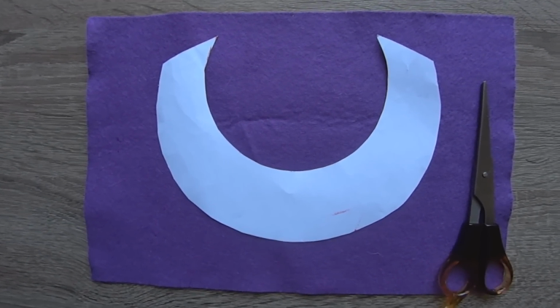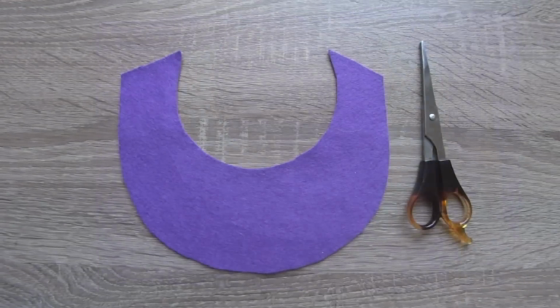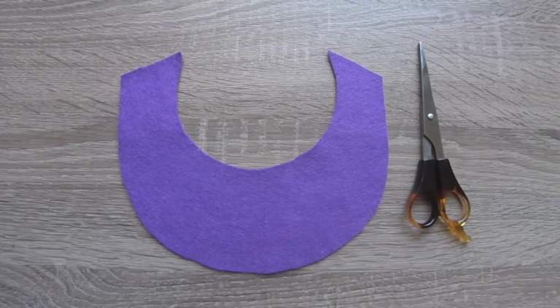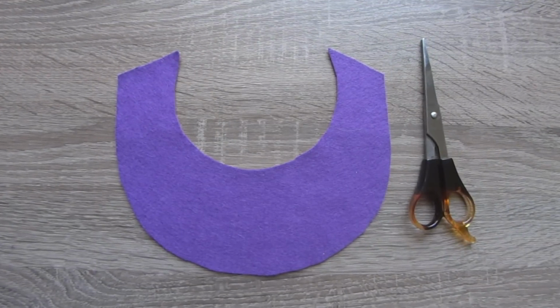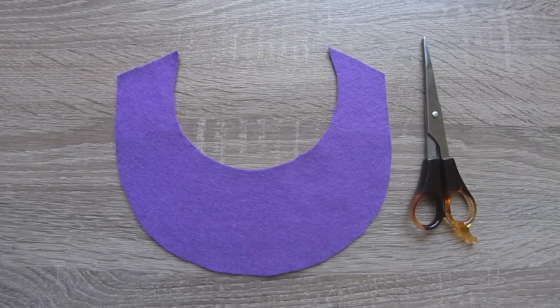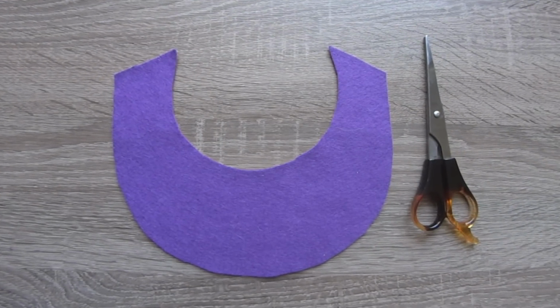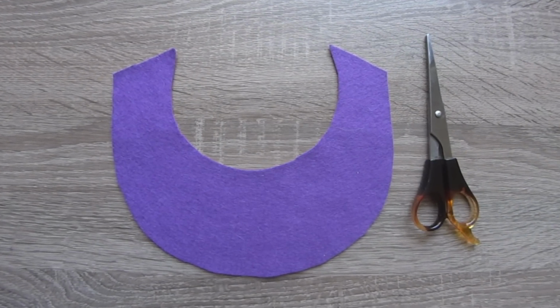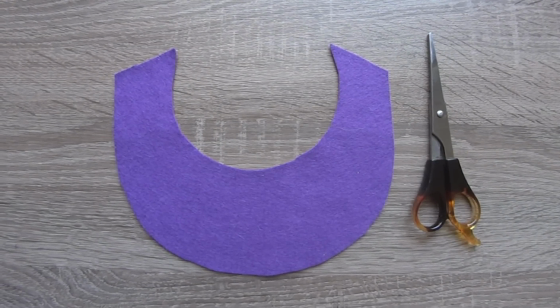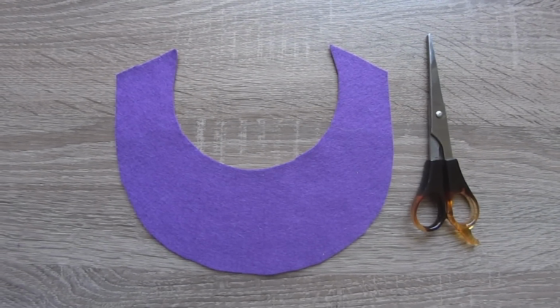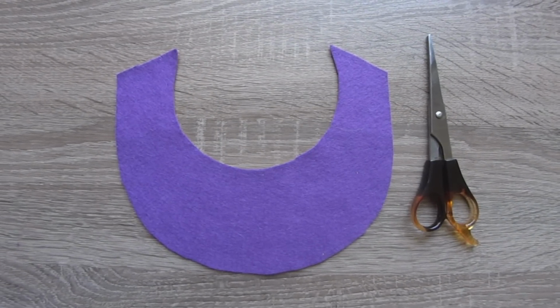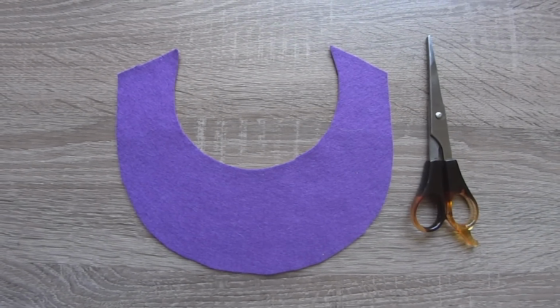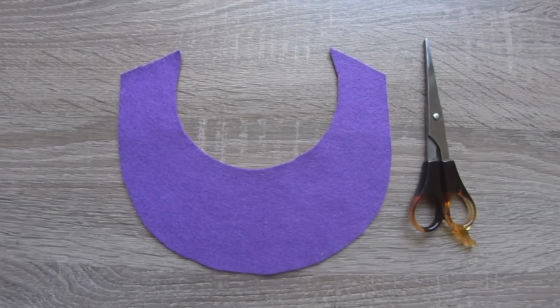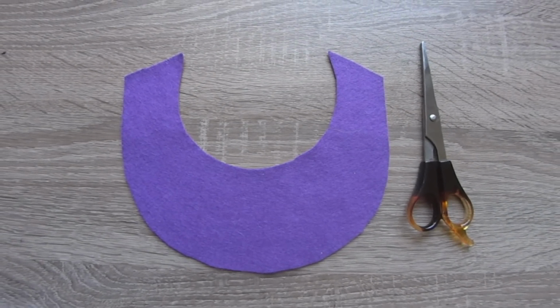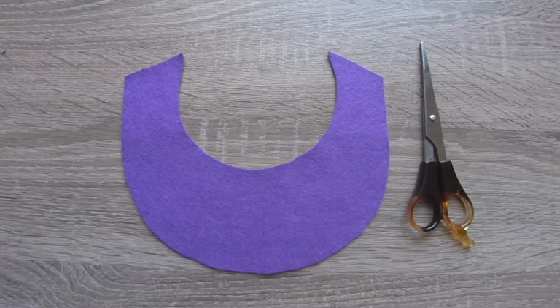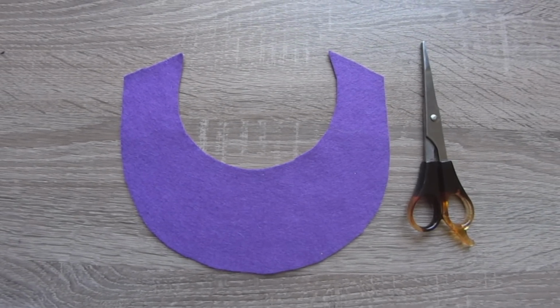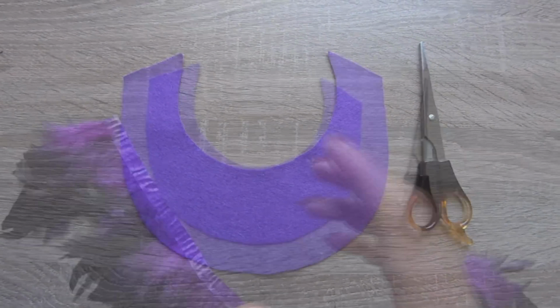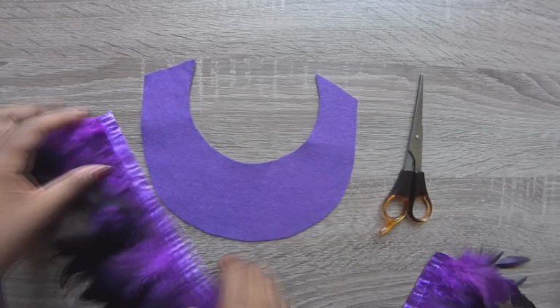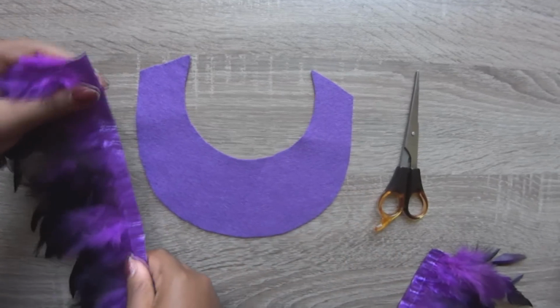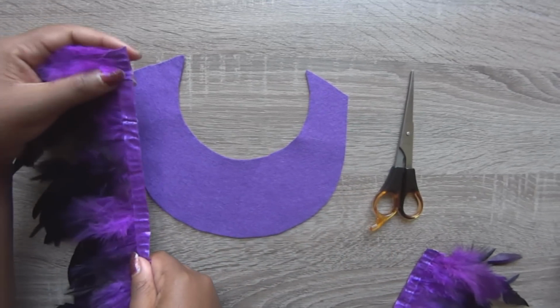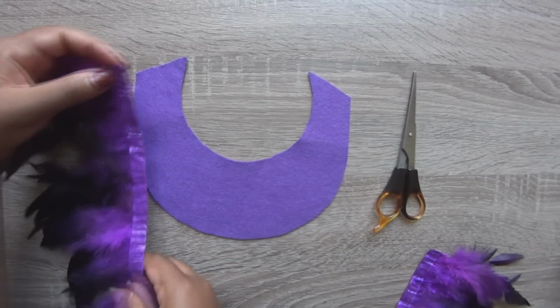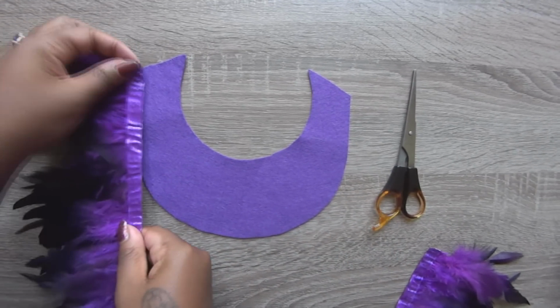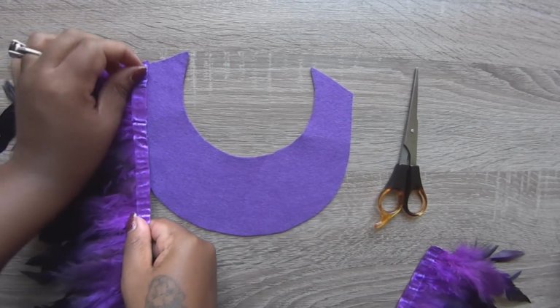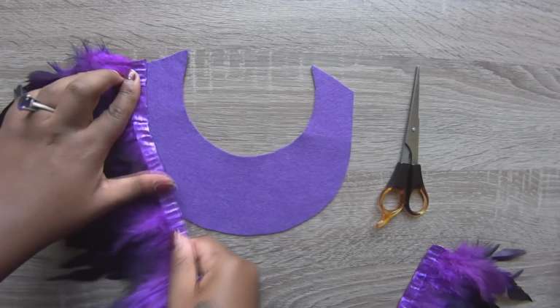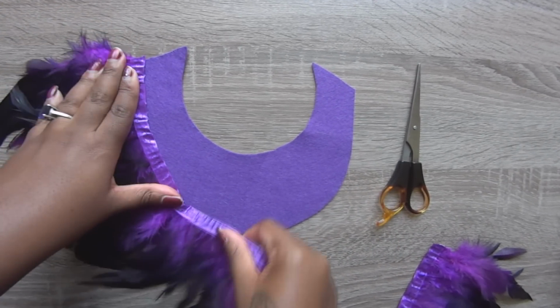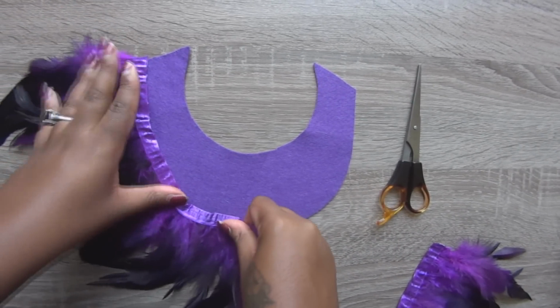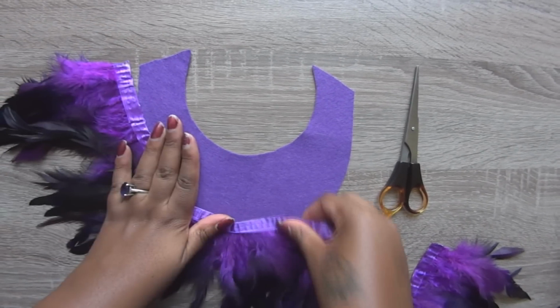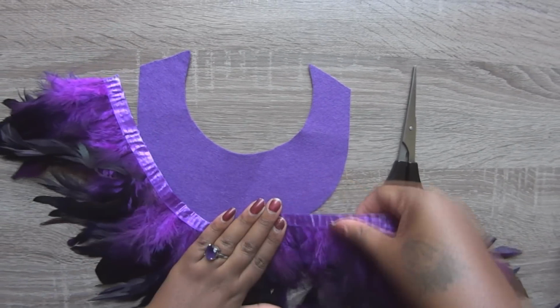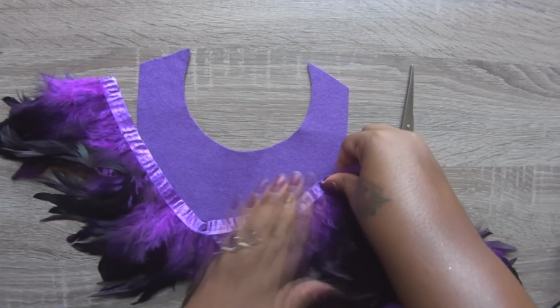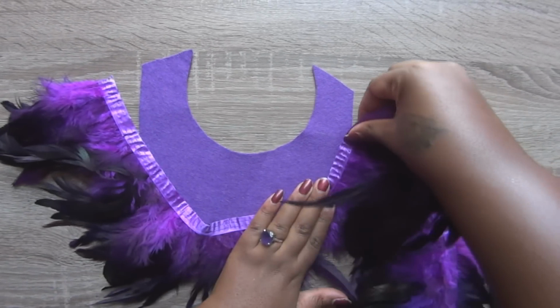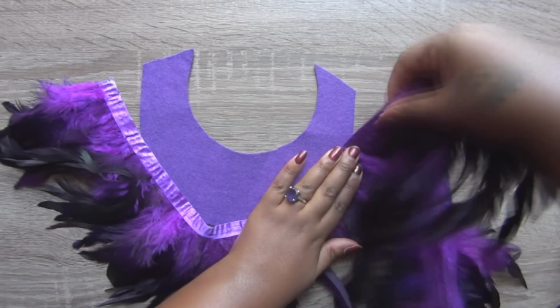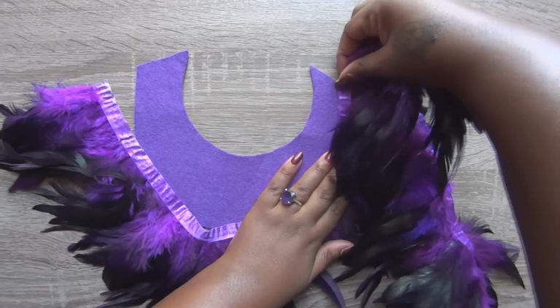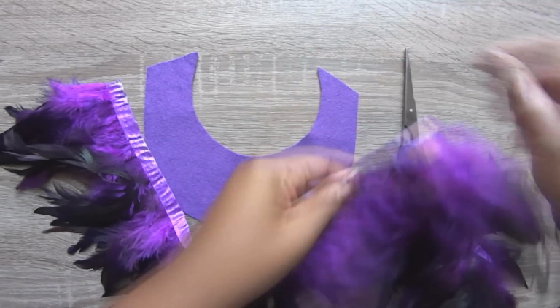Place your template on the felt and cut. Next, measure the feathers along your template and cut. Once you finish cutting you will have three pieces.